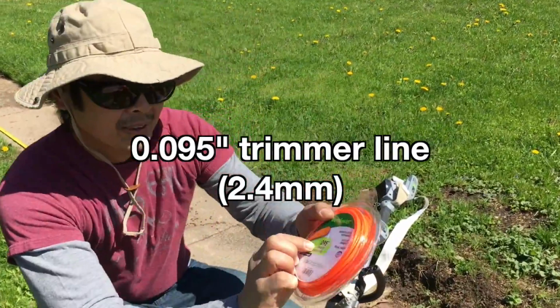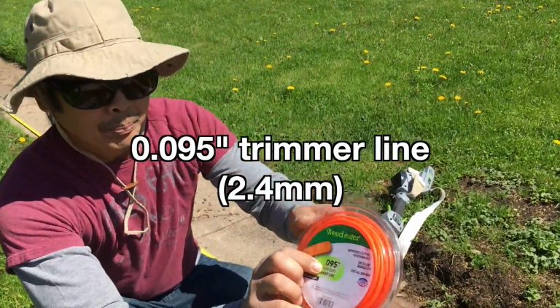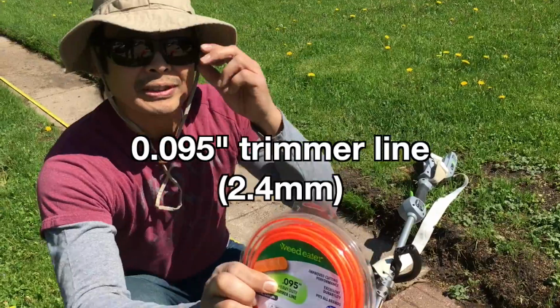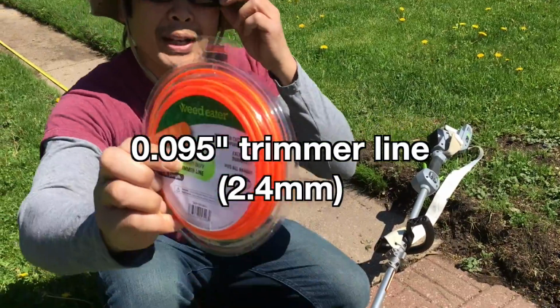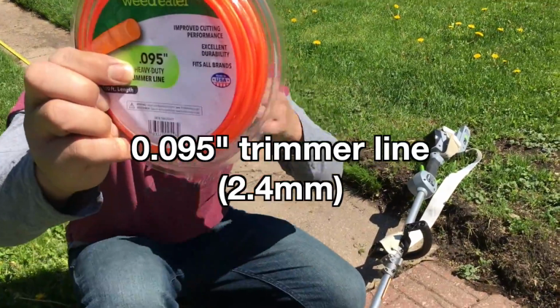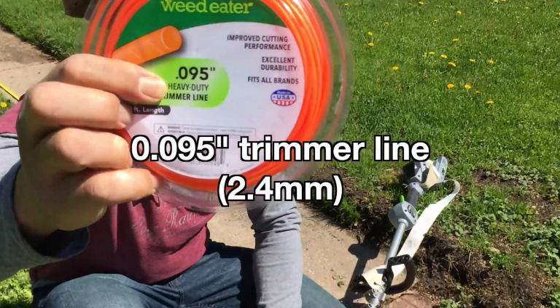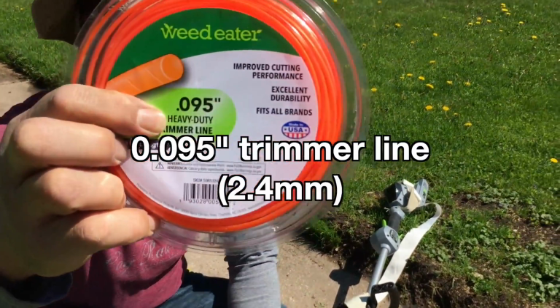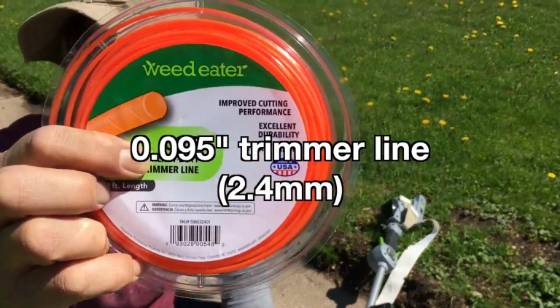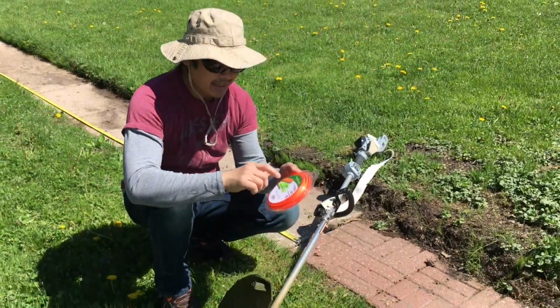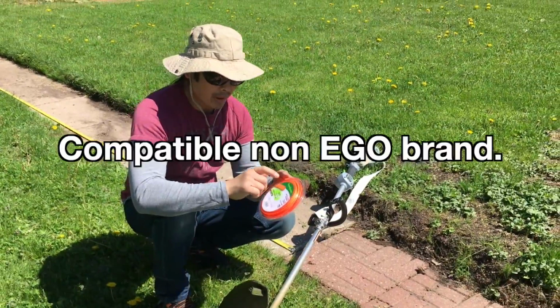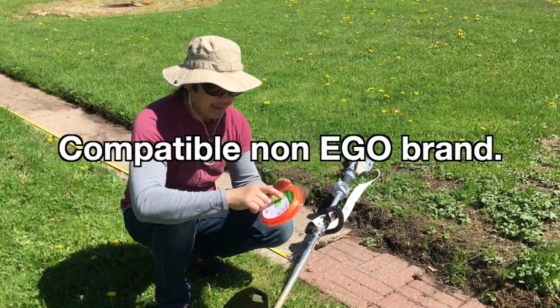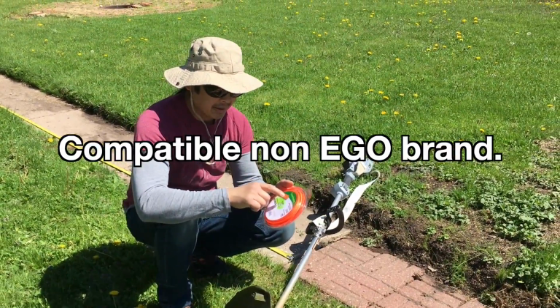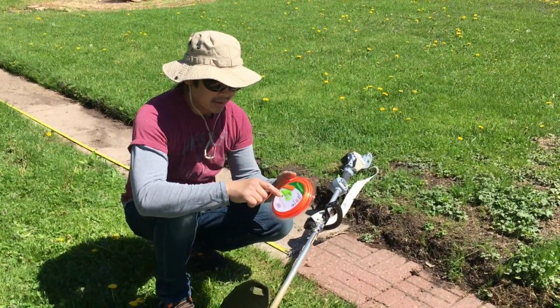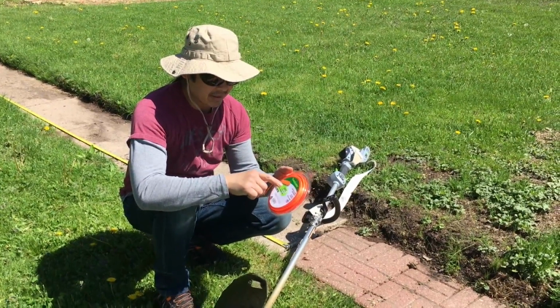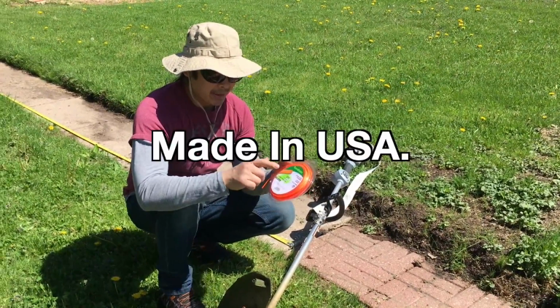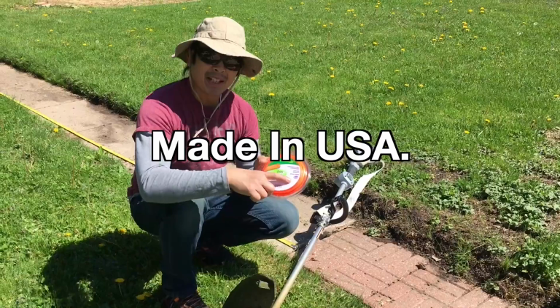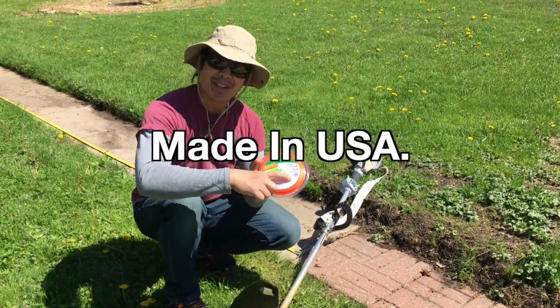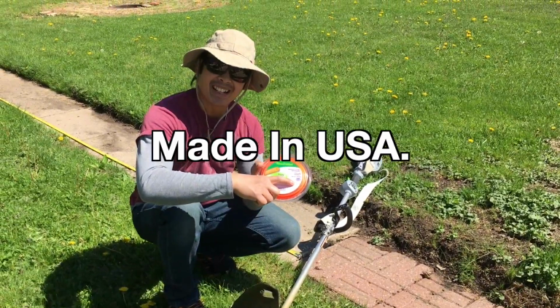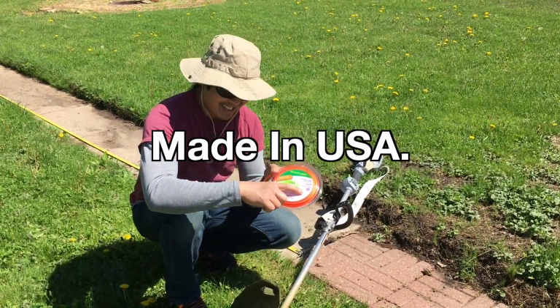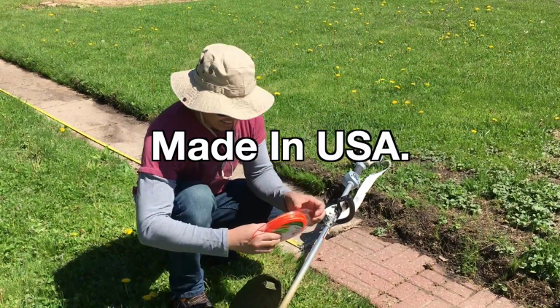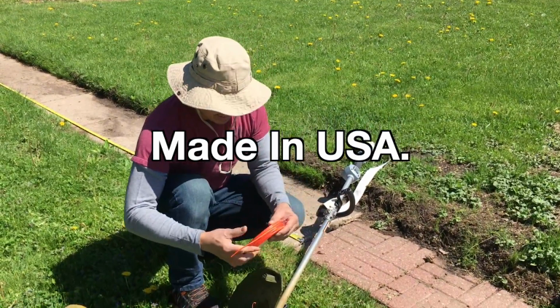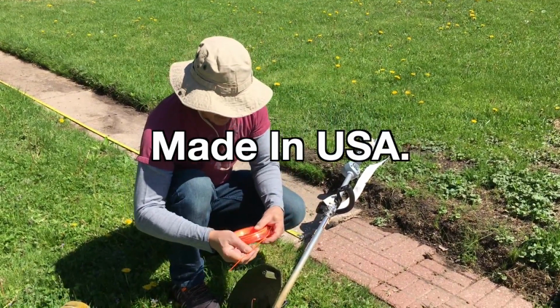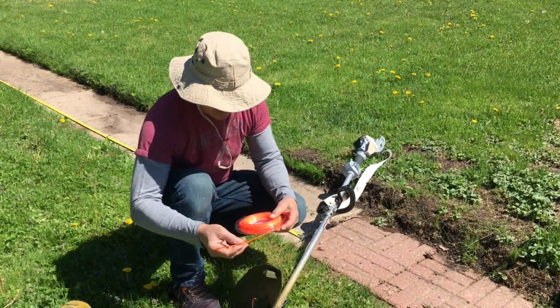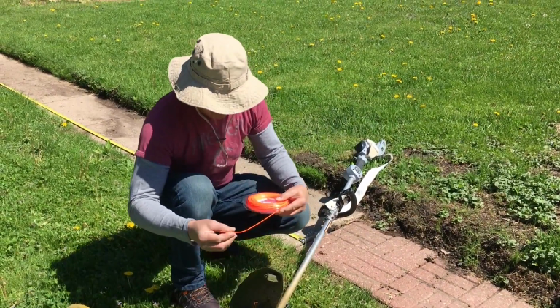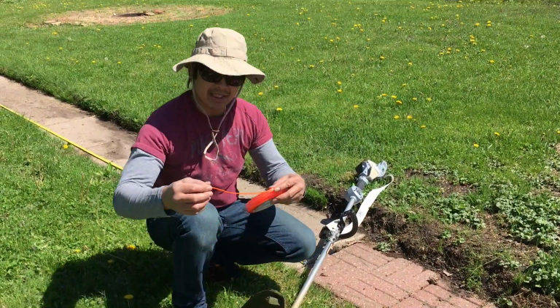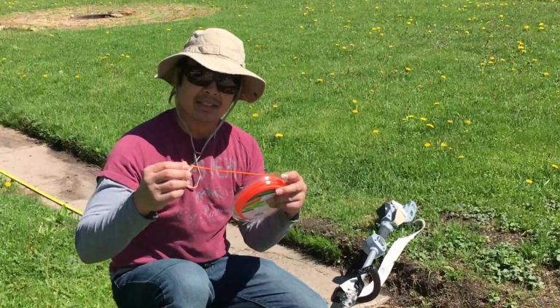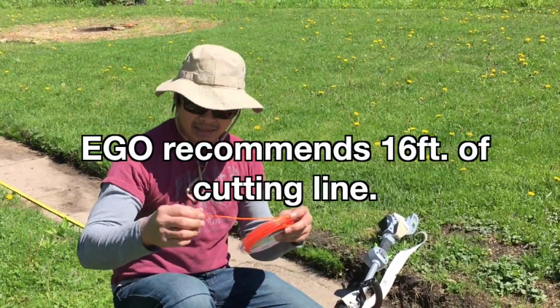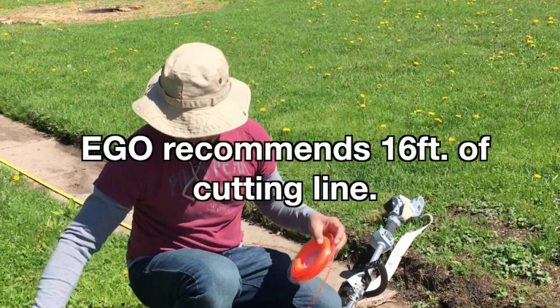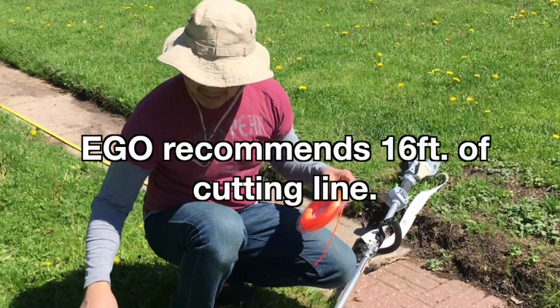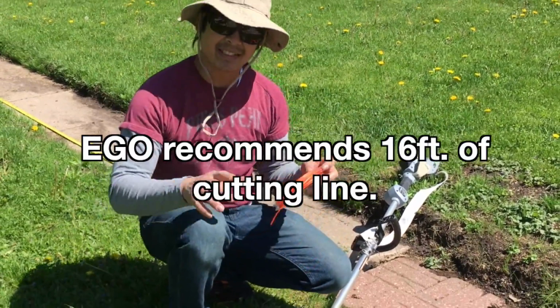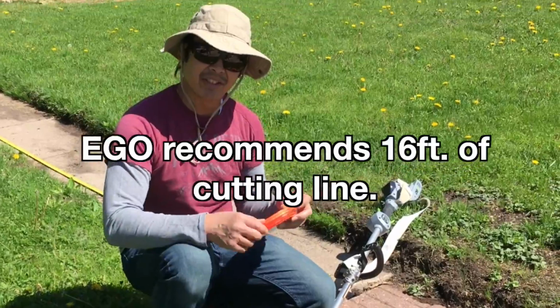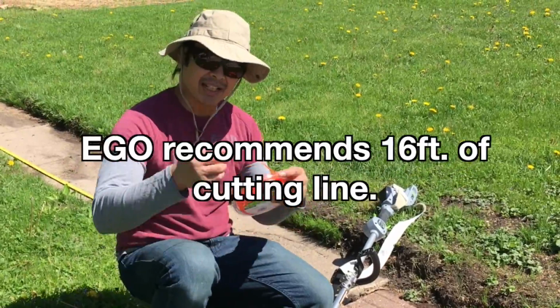It's a .095. Not an Ego brand, but it's made in the USA. You gotta get 16 feet — that's what Ego says: 16 feet of line.